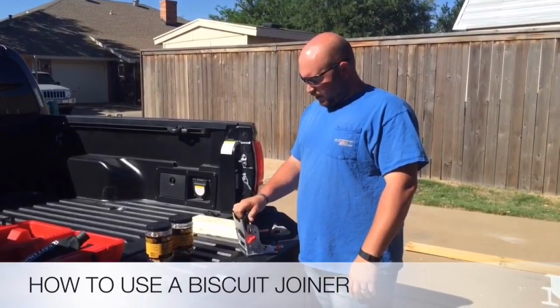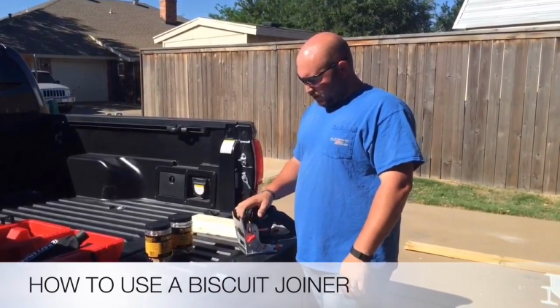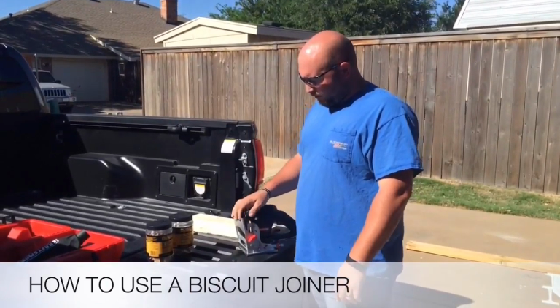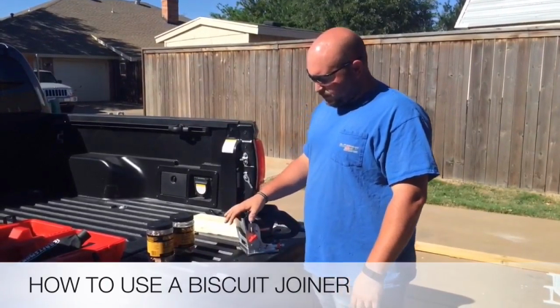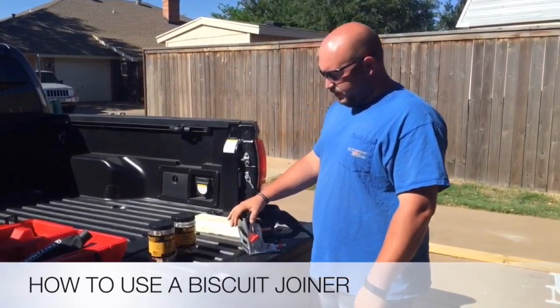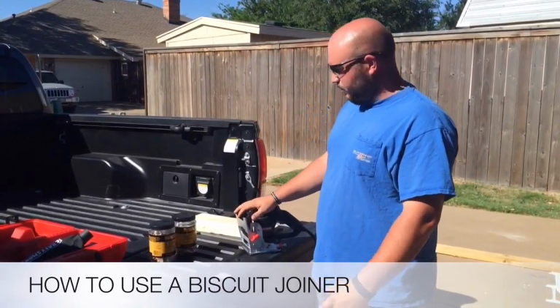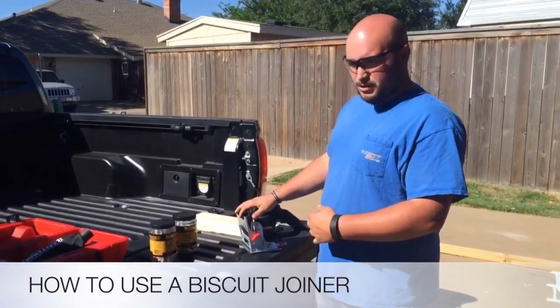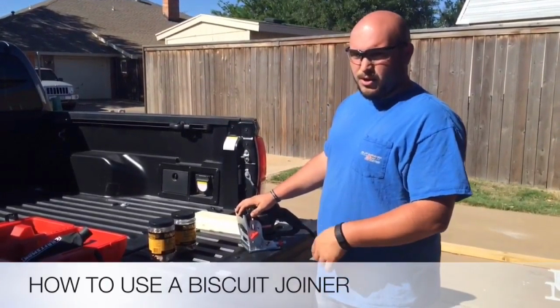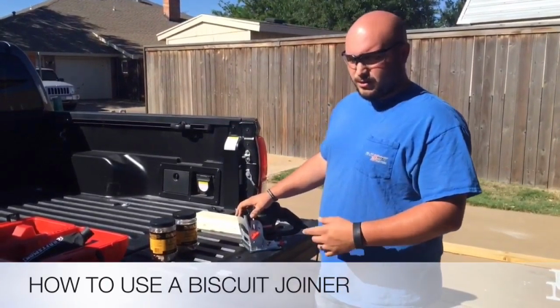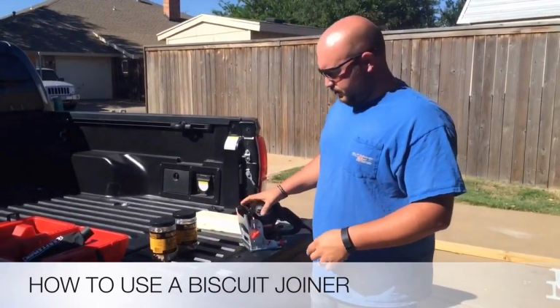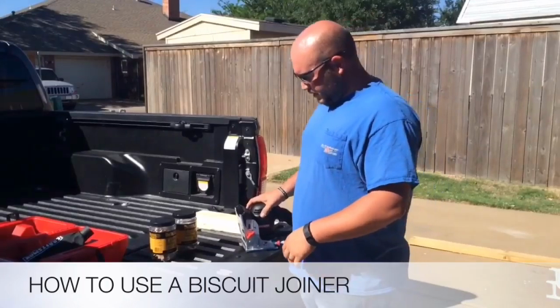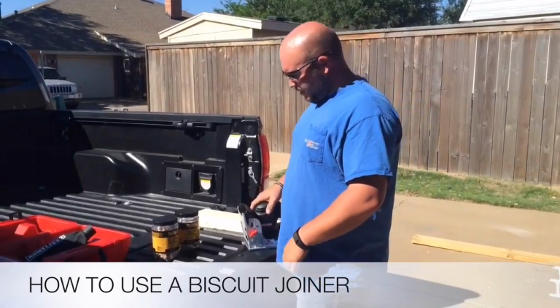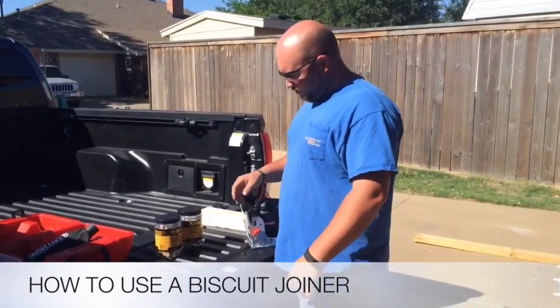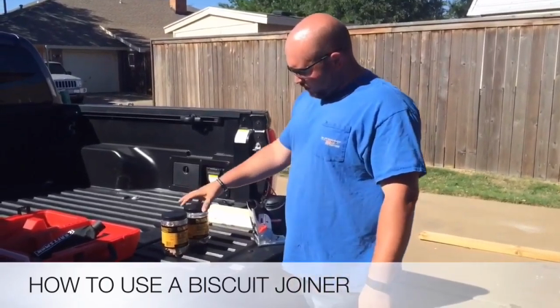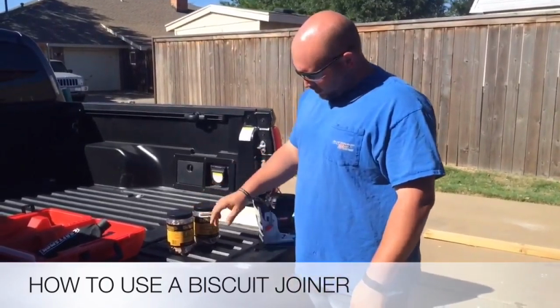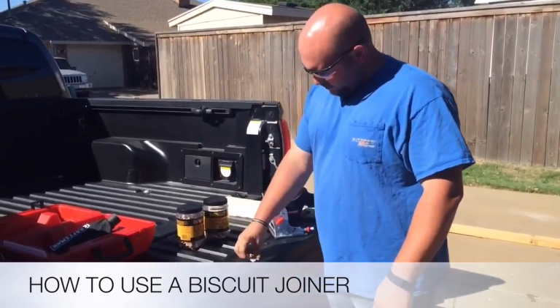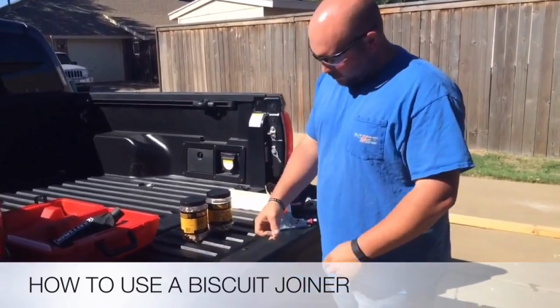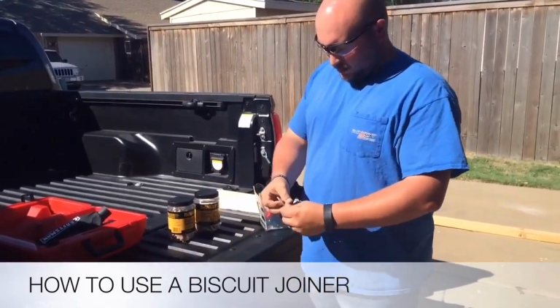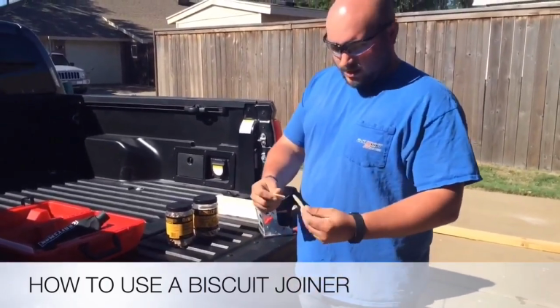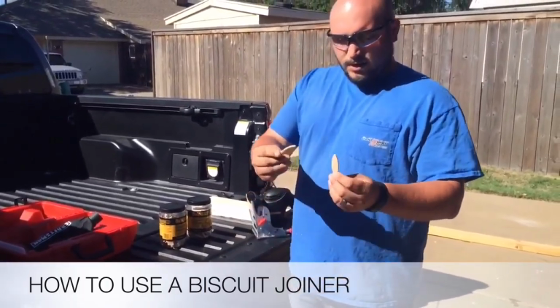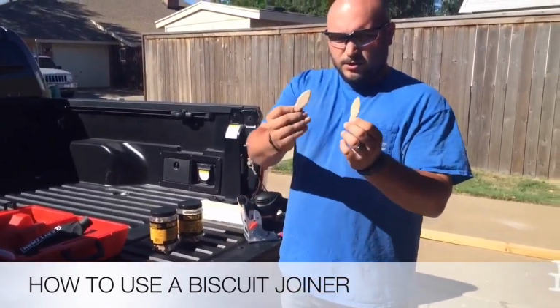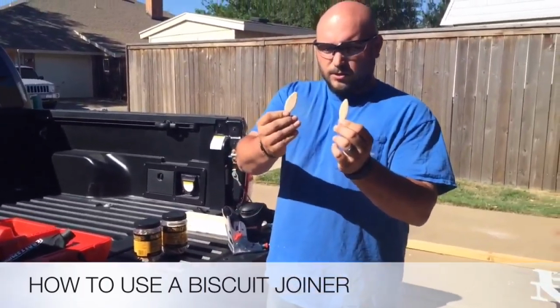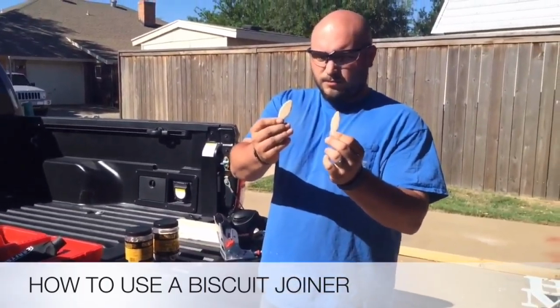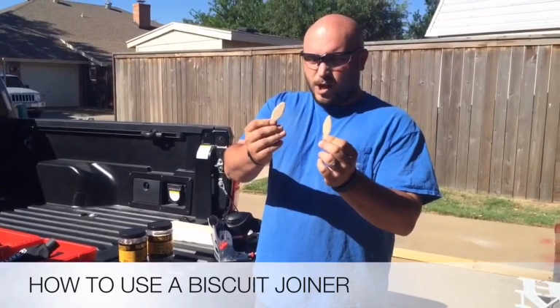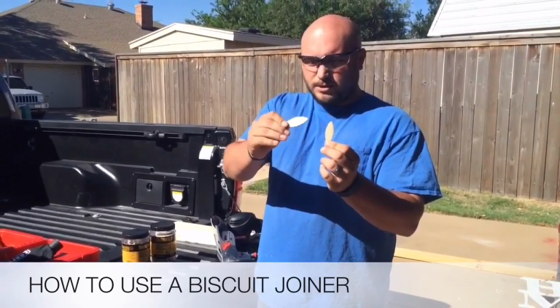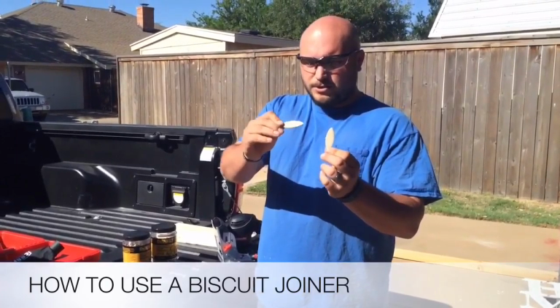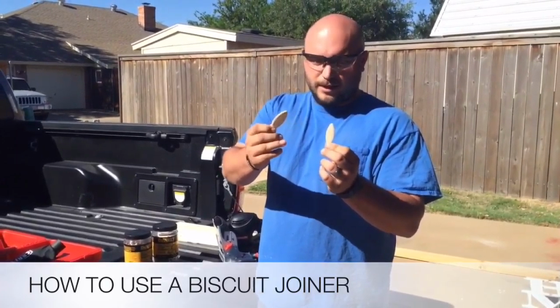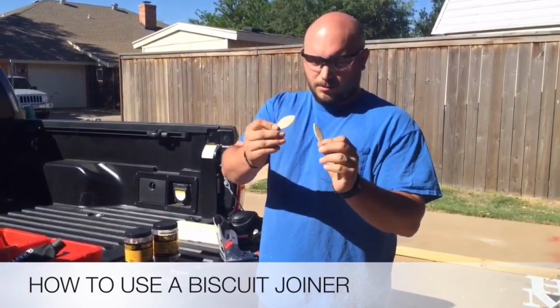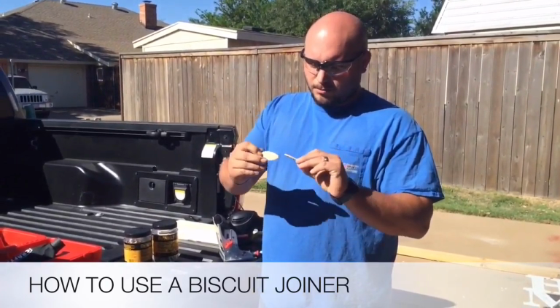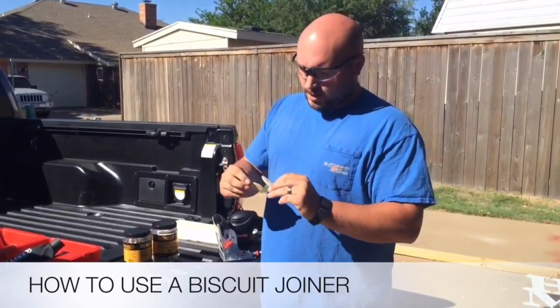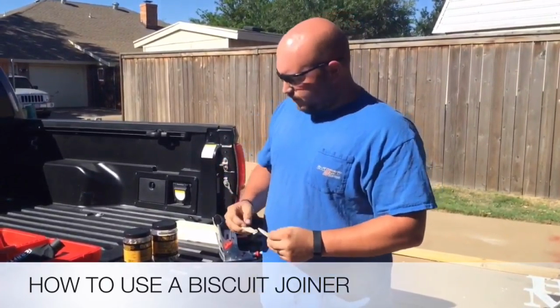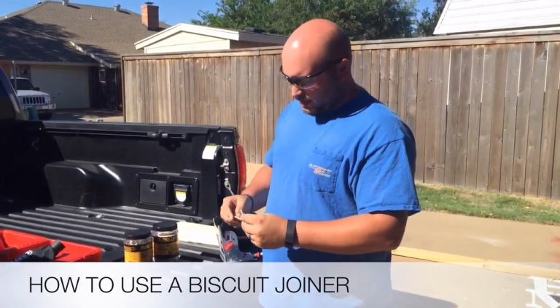I just want to show you some of the features on it, and then we'll get to showing you how to actually use it. First, the biscuits — this is what a biscuit is. They call them biscuits; I guess you can say they look like a biscuit, but they come in three different sizes.